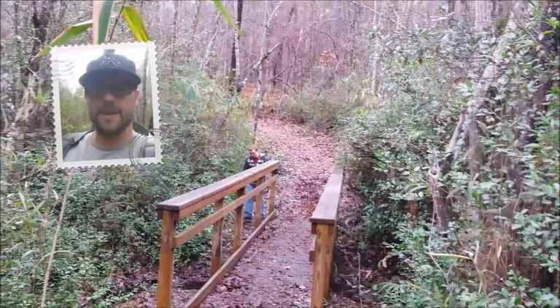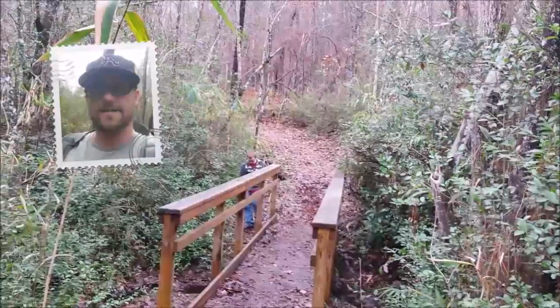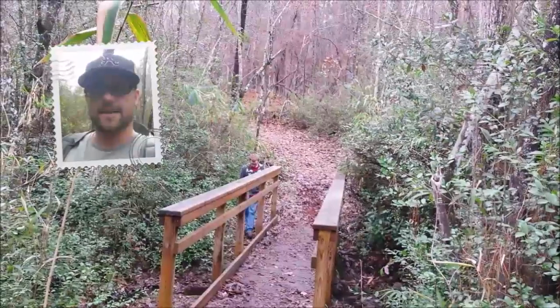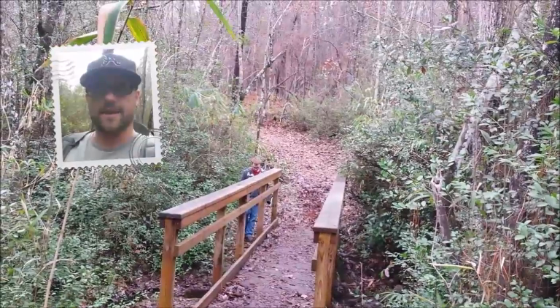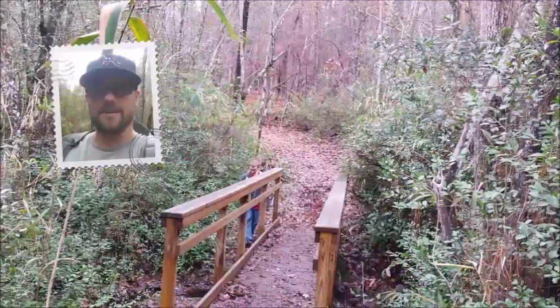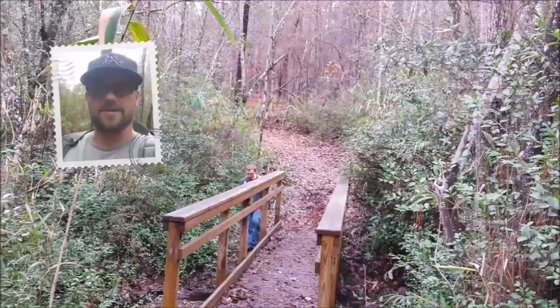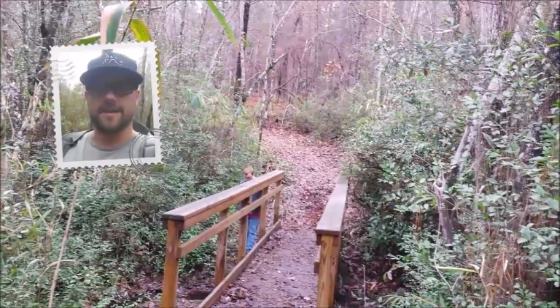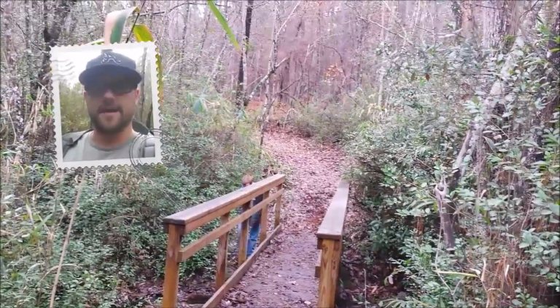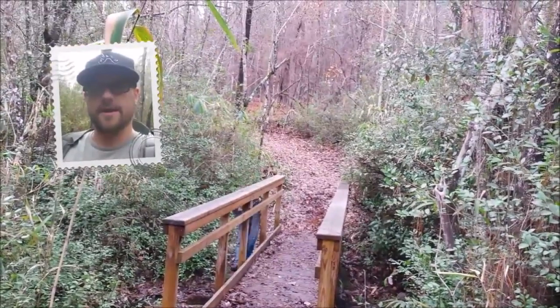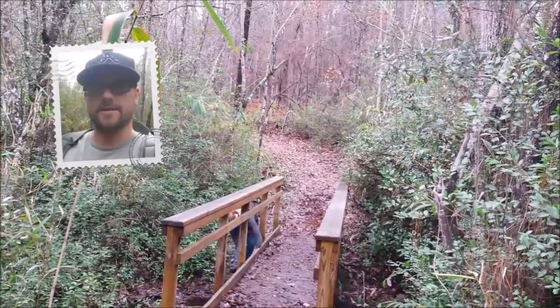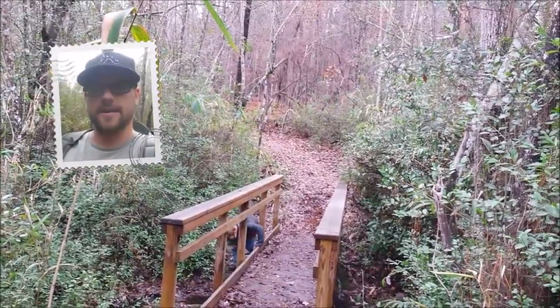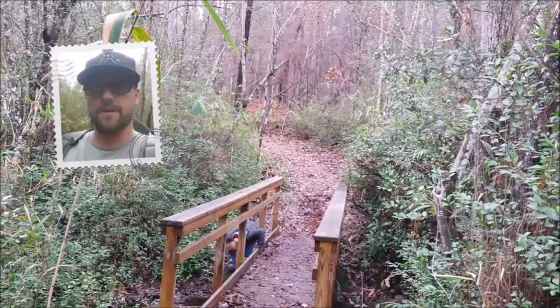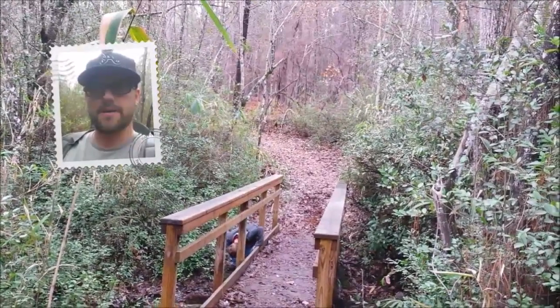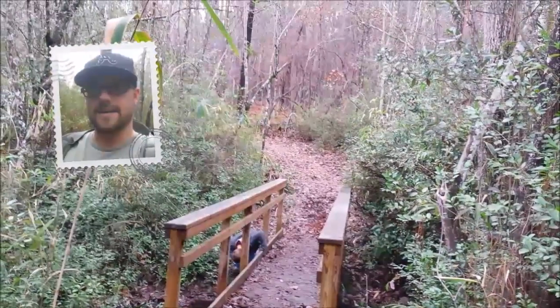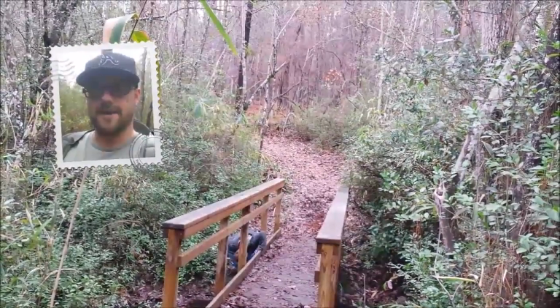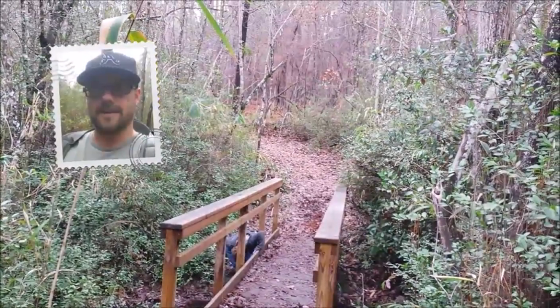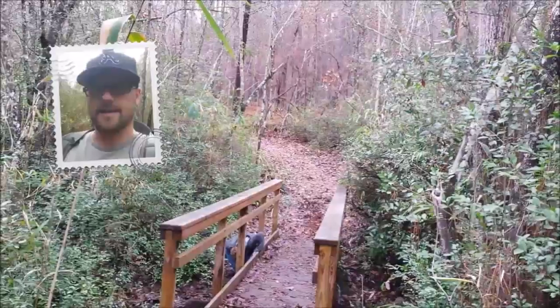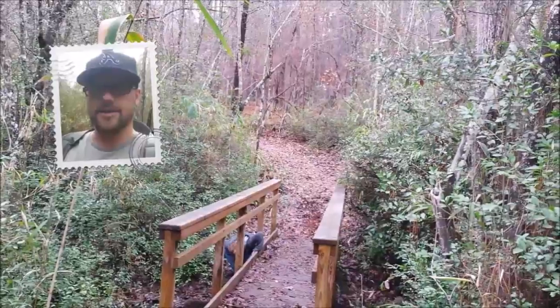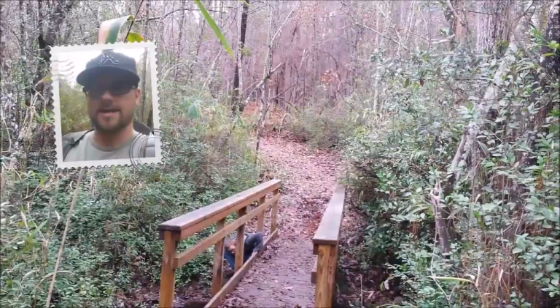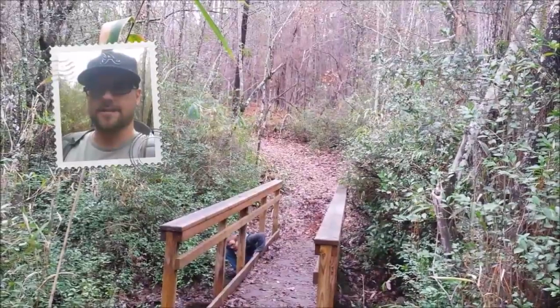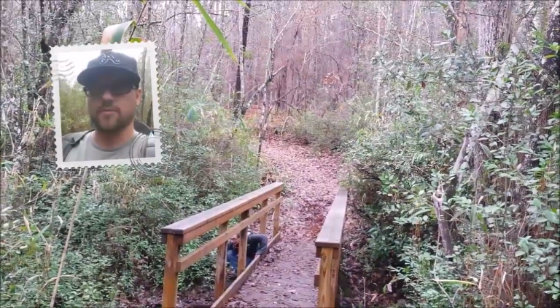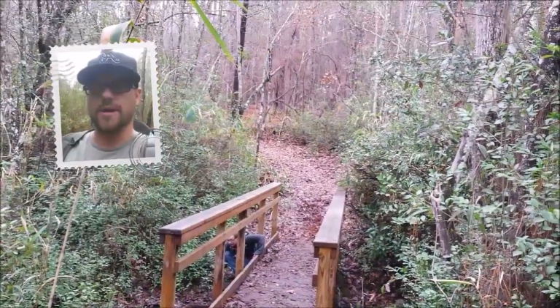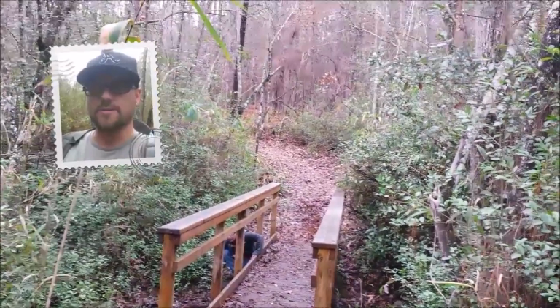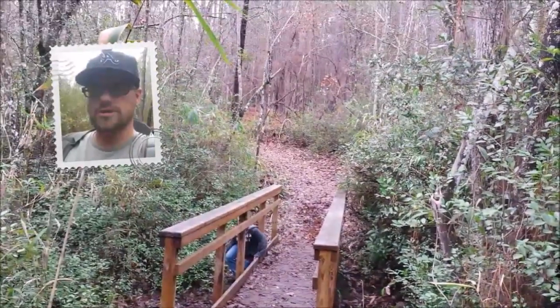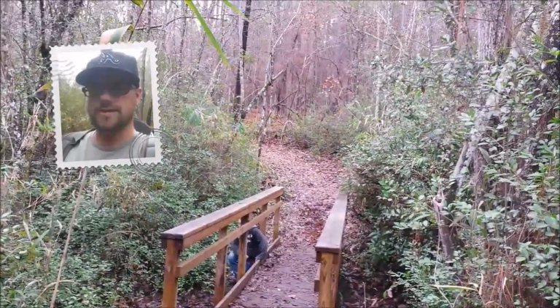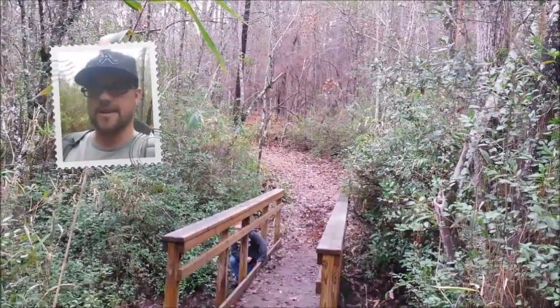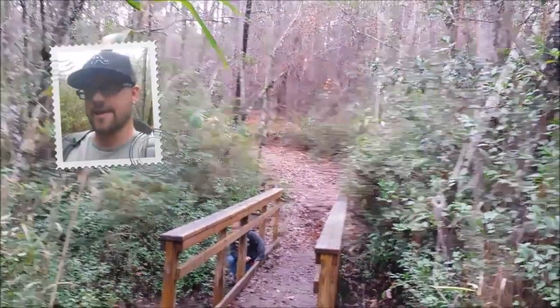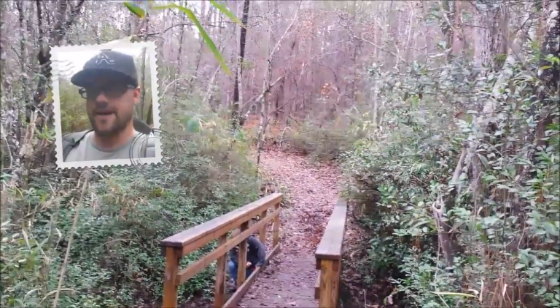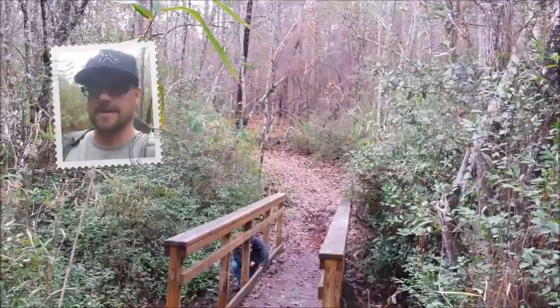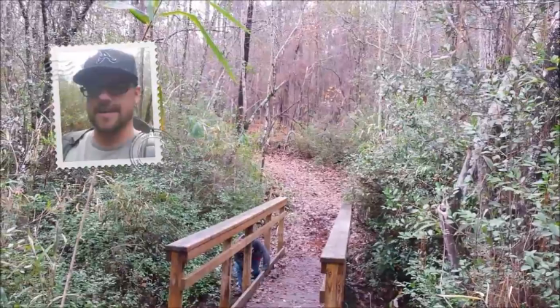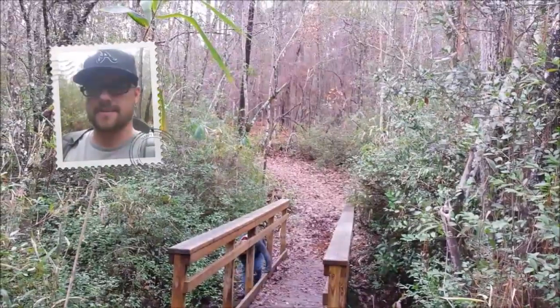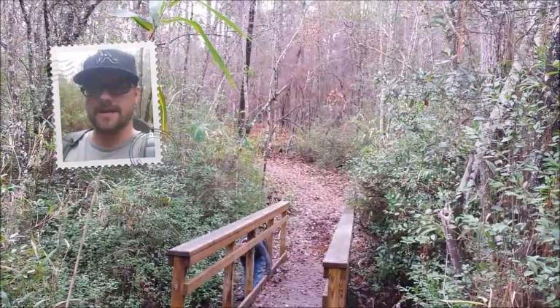Hey guys, it's Jeff, your average geocacher. I'm out here at the Goodall State Park. I decided to come out and hide another geocache, and along the way there's one geocache out here I haven't found yet, and I decided to come find it.